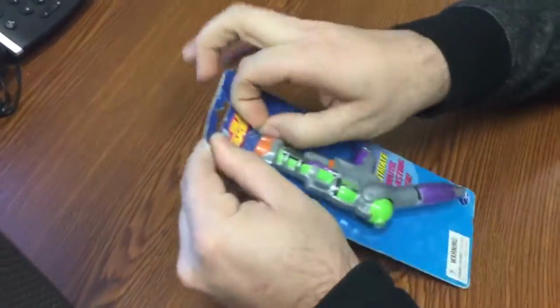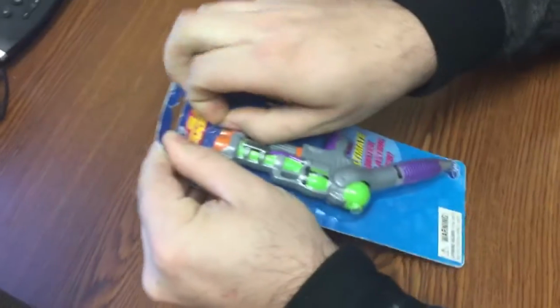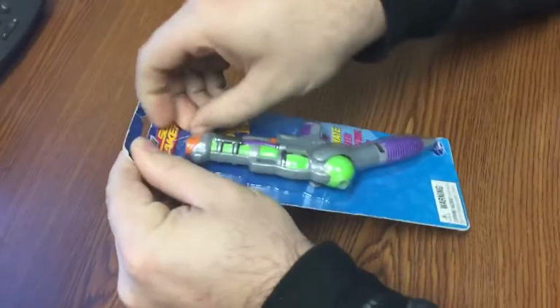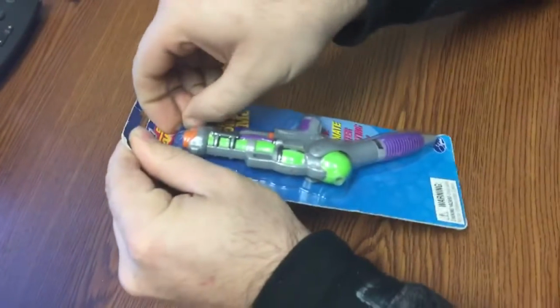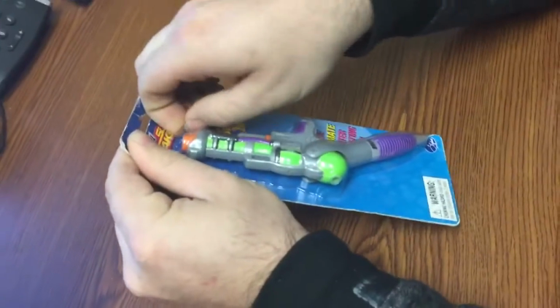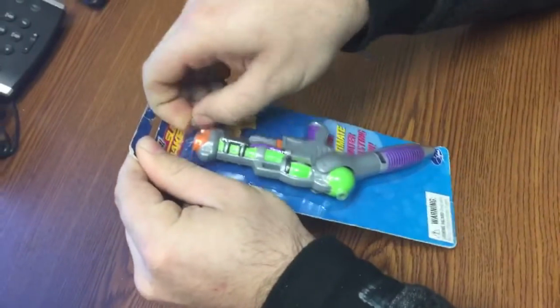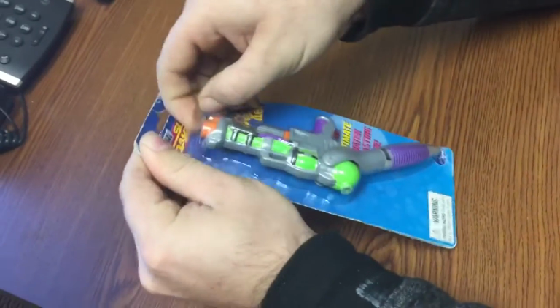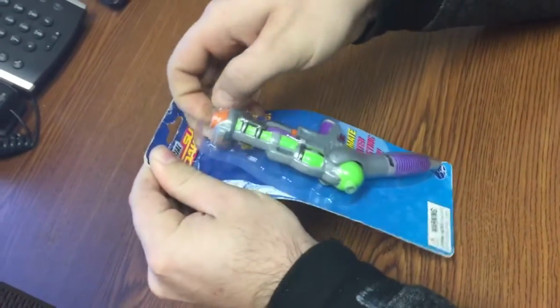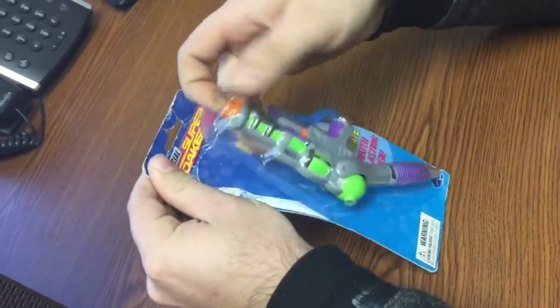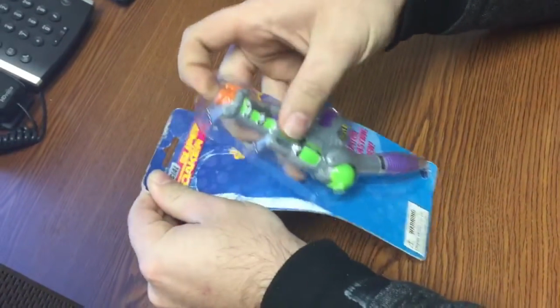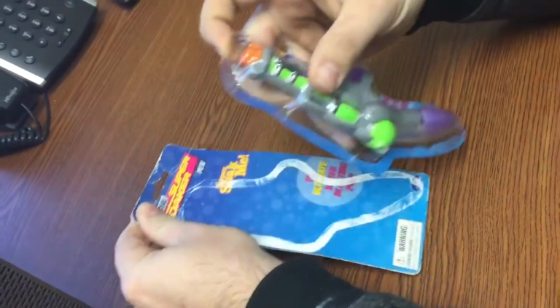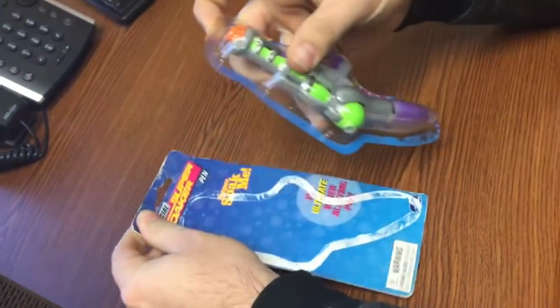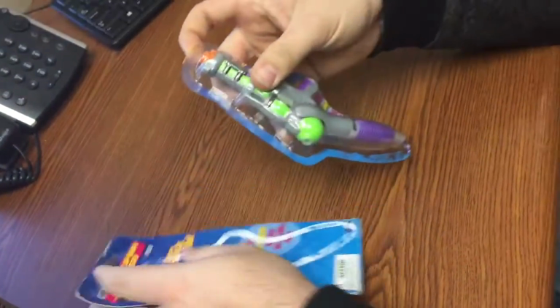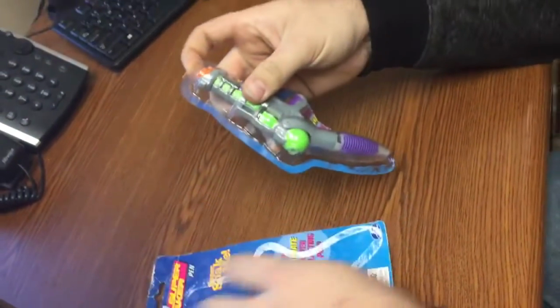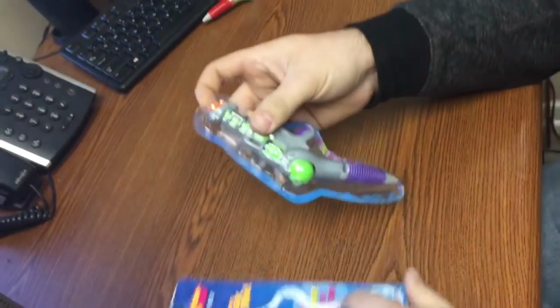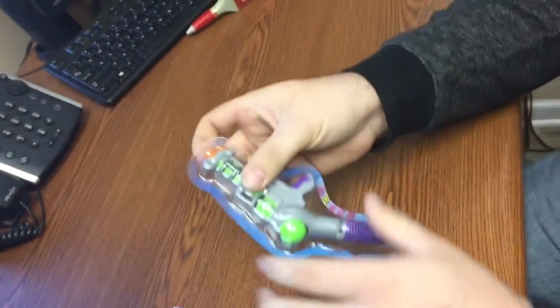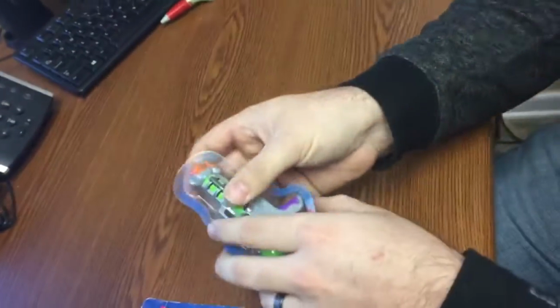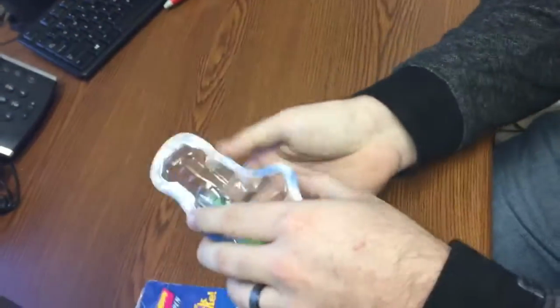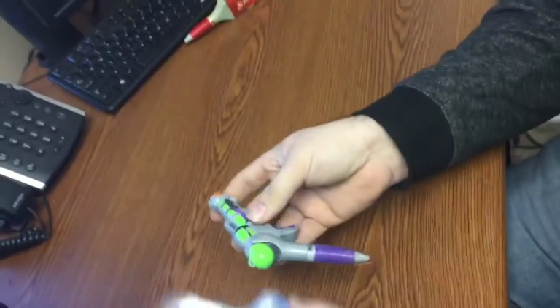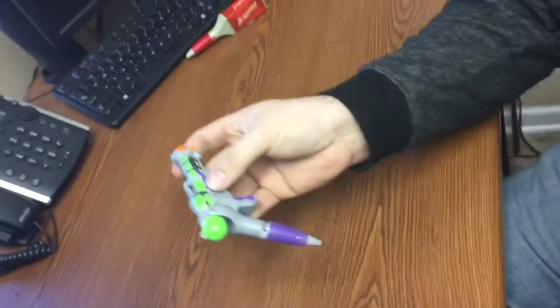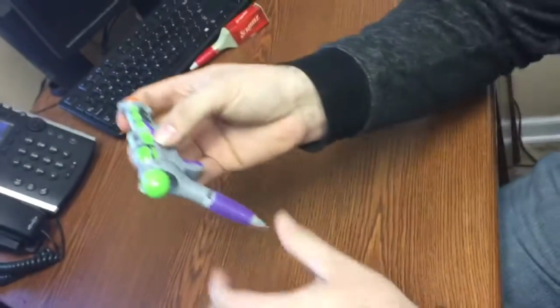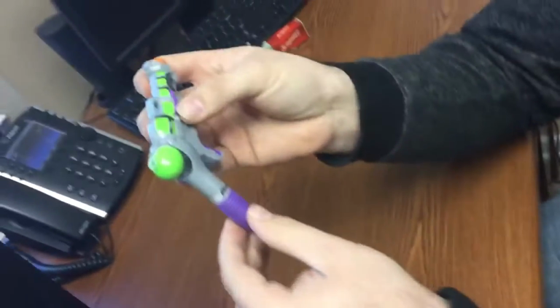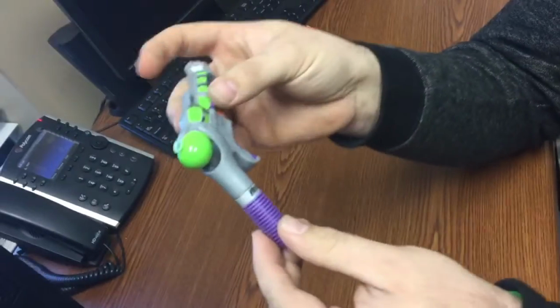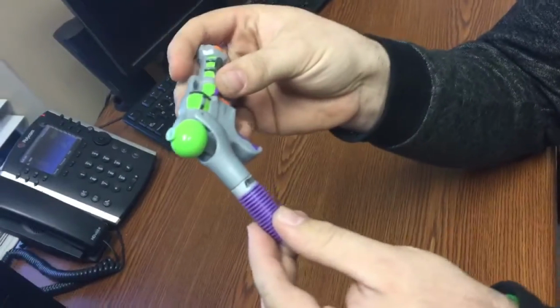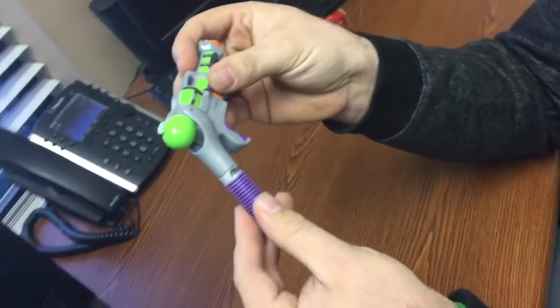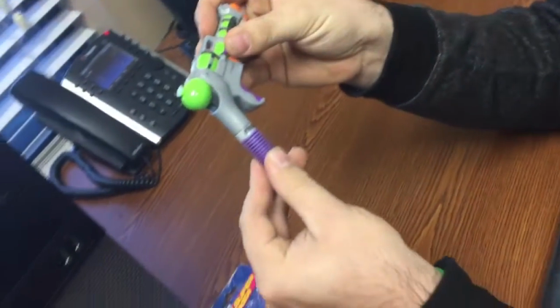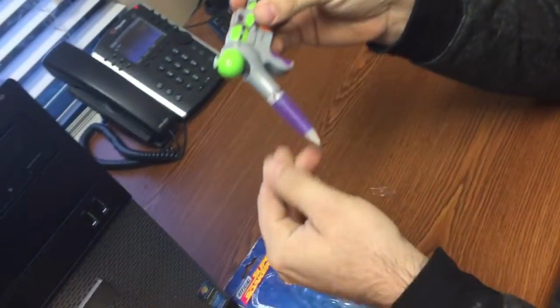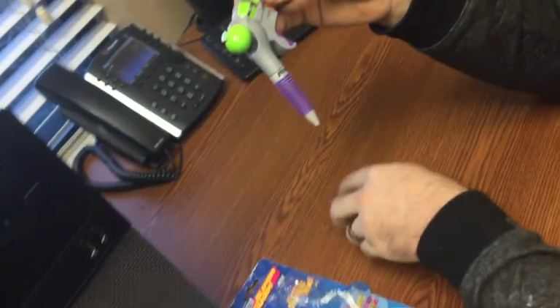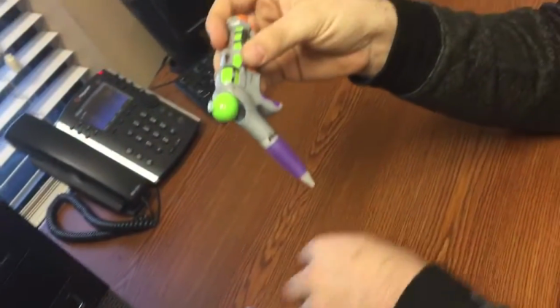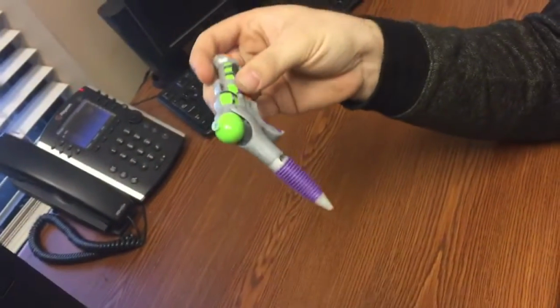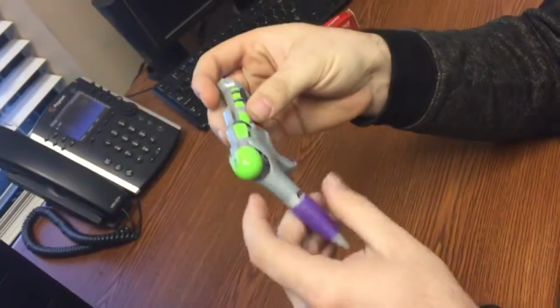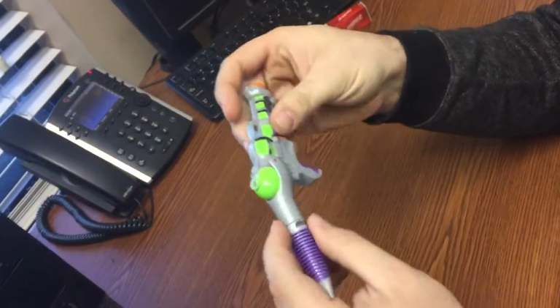Oh, I love that sound whenever you open it a little bit — oh, that's the goods right there. So this is the game pen, man that is really cool, that is really cool.